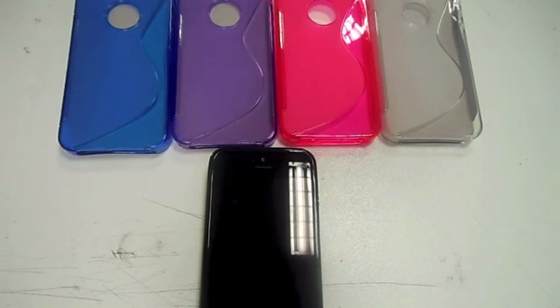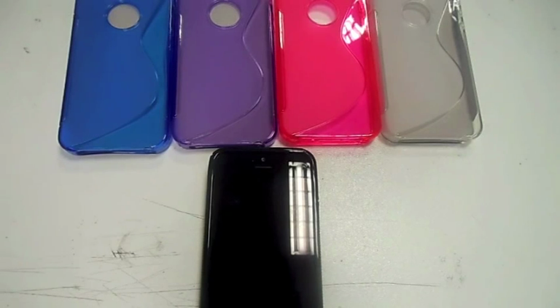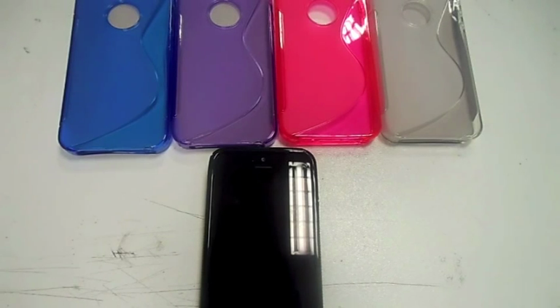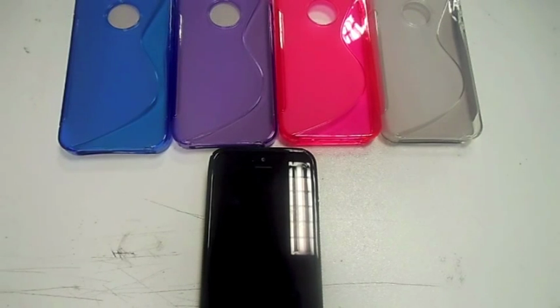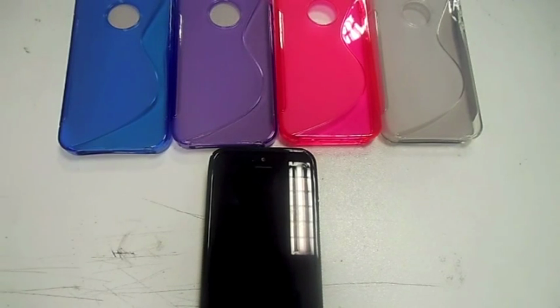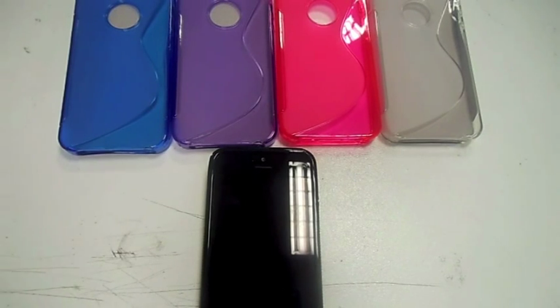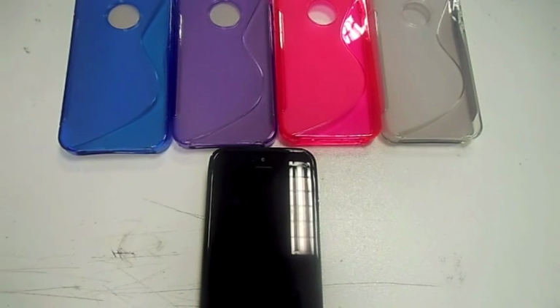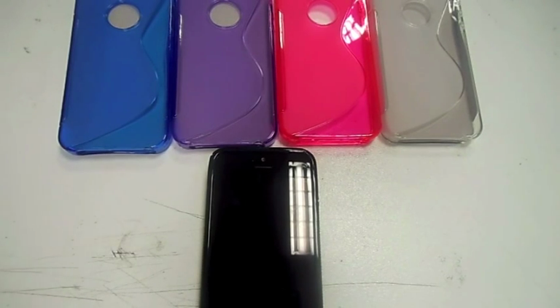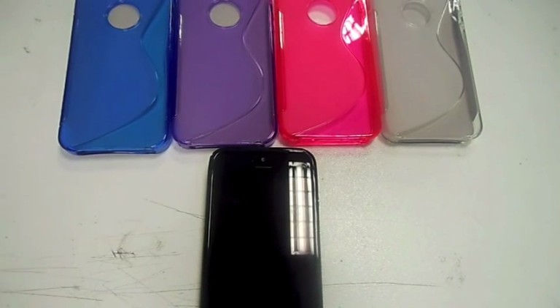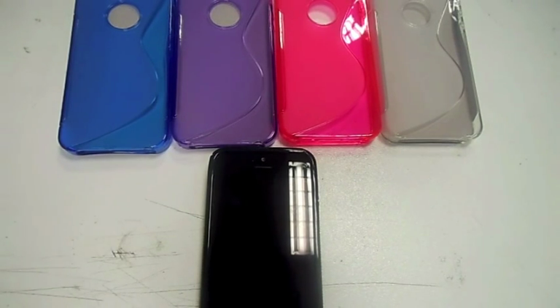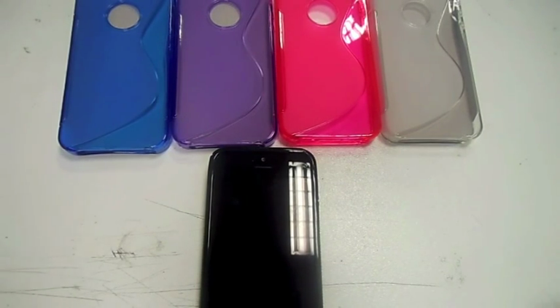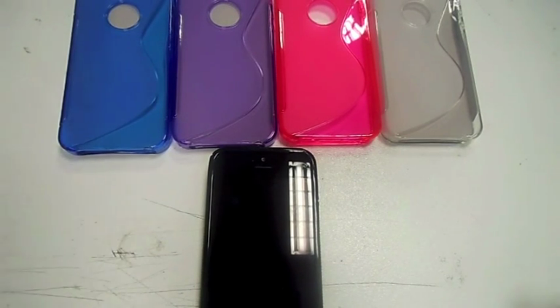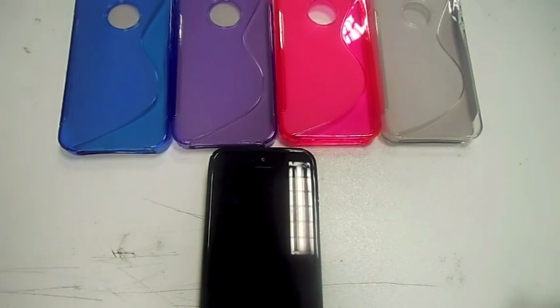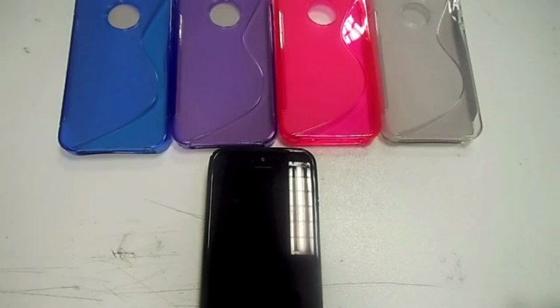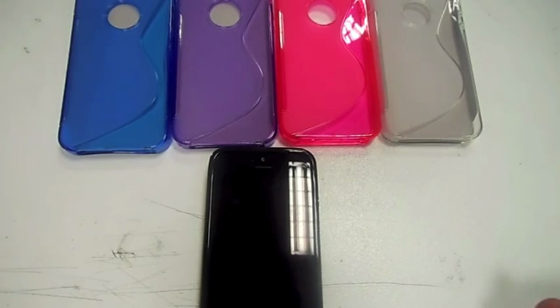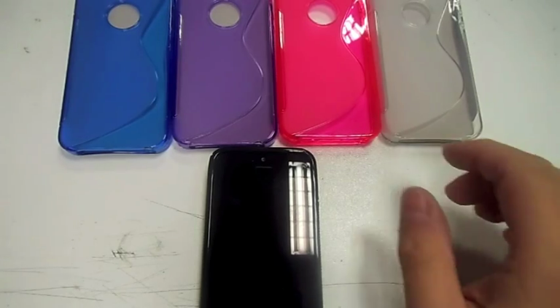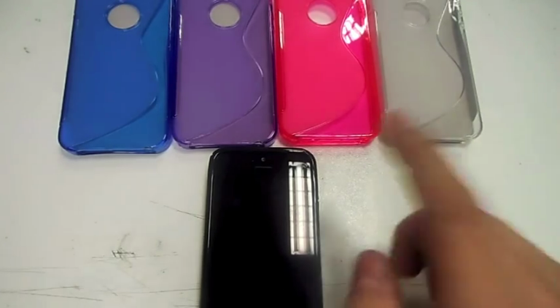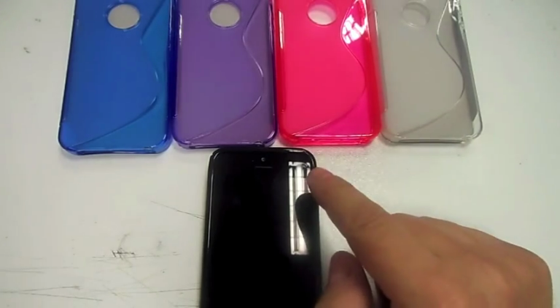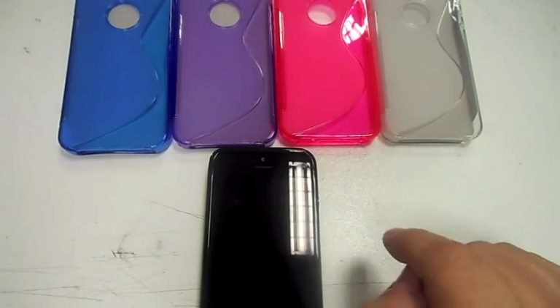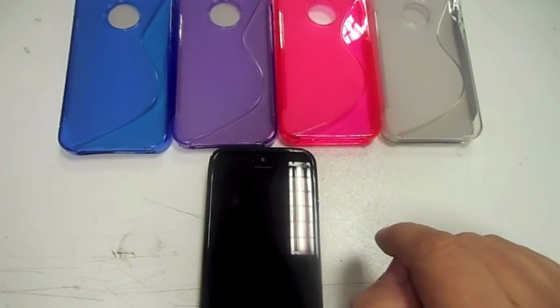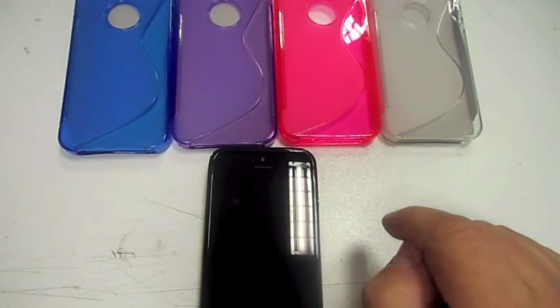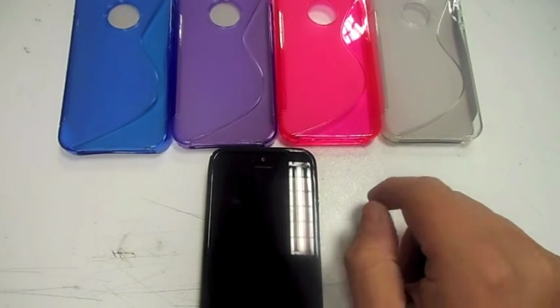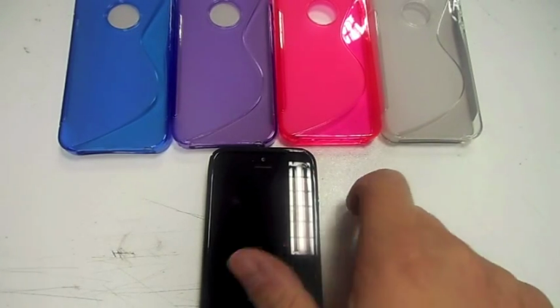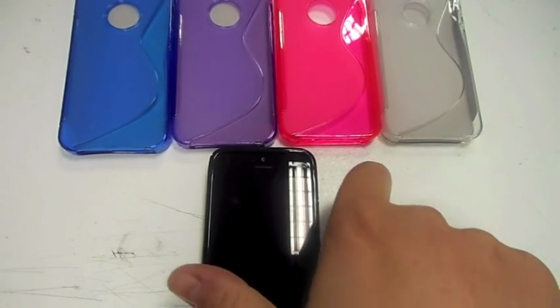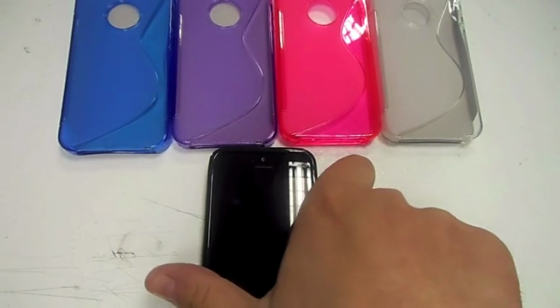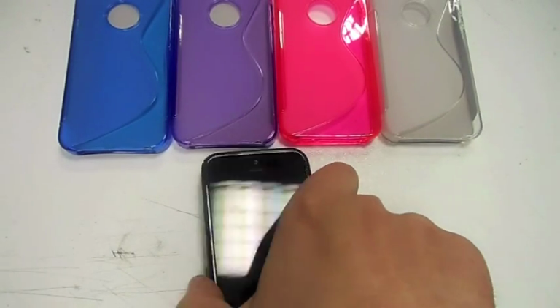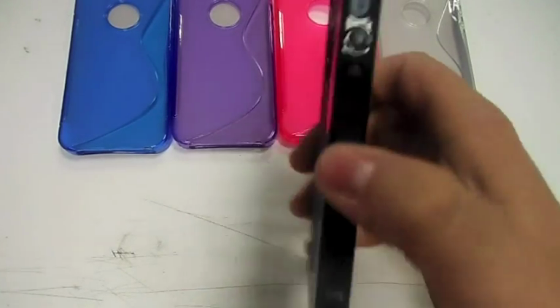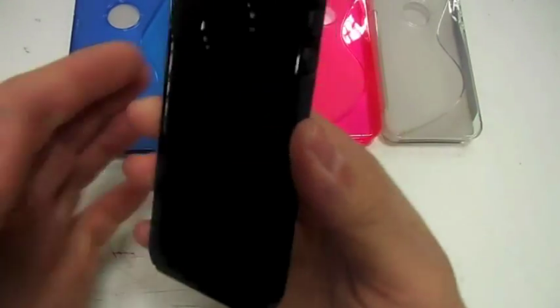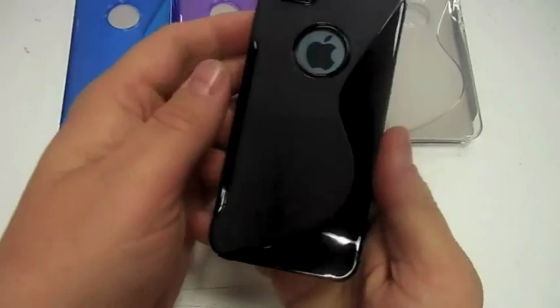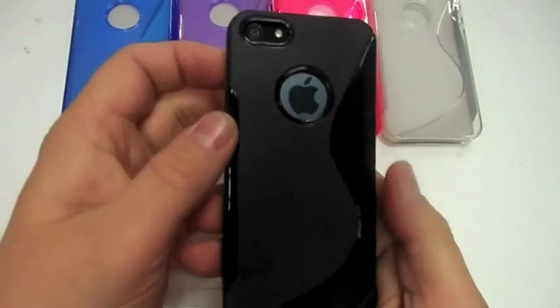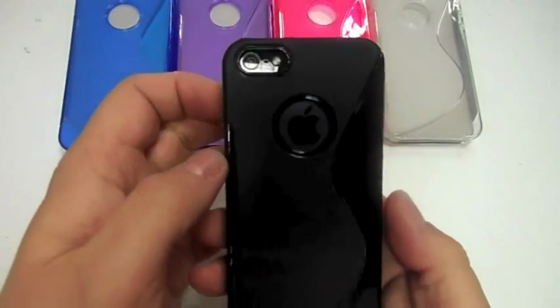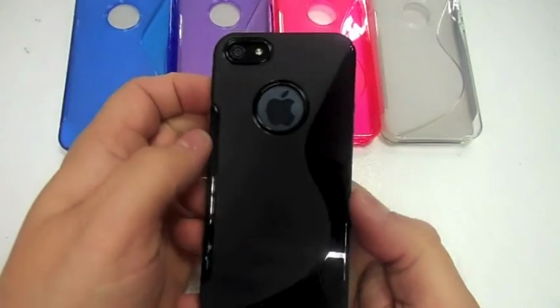Hi, this is Paul from Samwell Mobiles and this is another case review for the iPhone 5. Basically what we've got here today is gel cases and they are a nice fit.